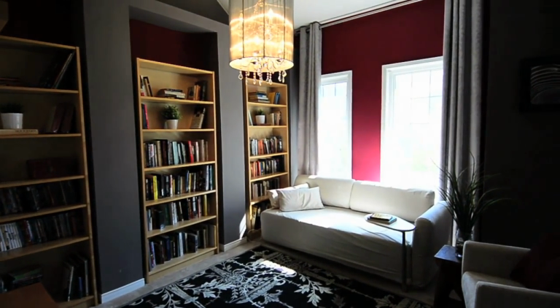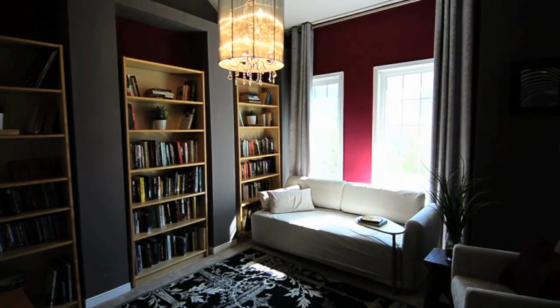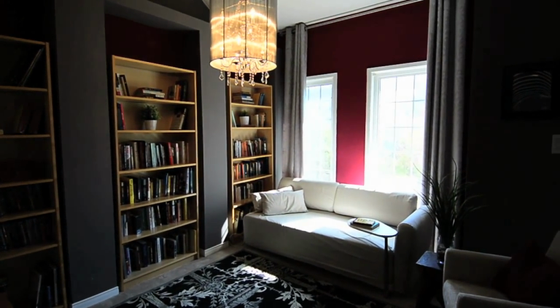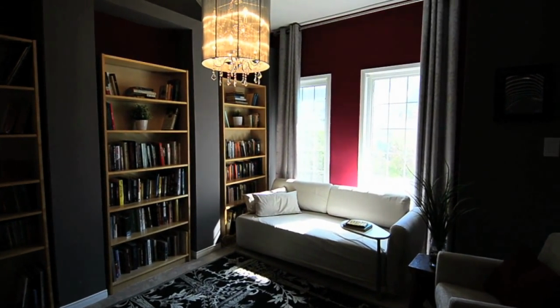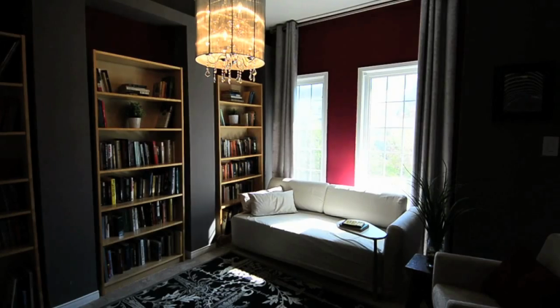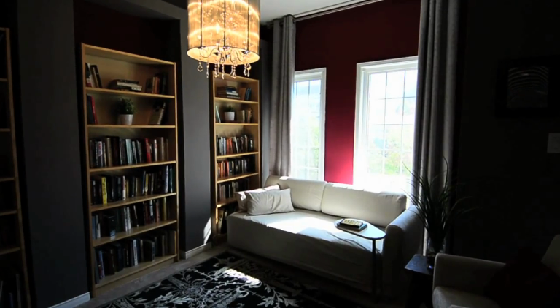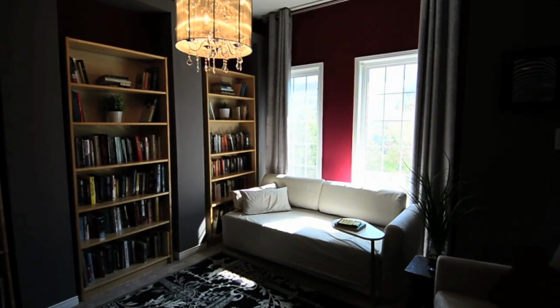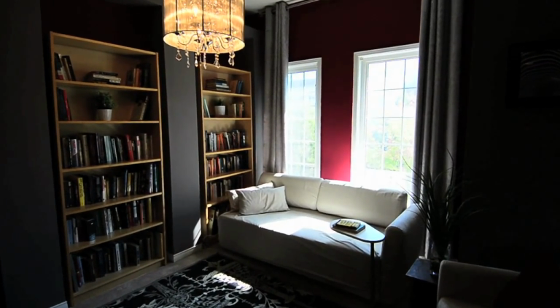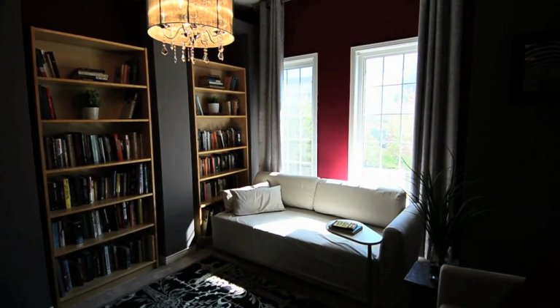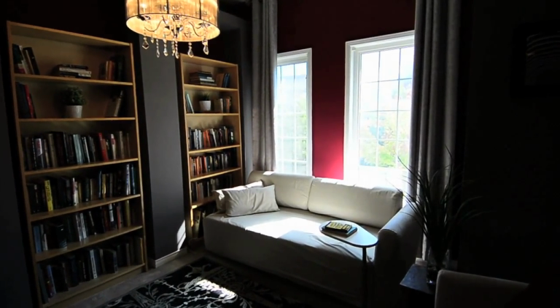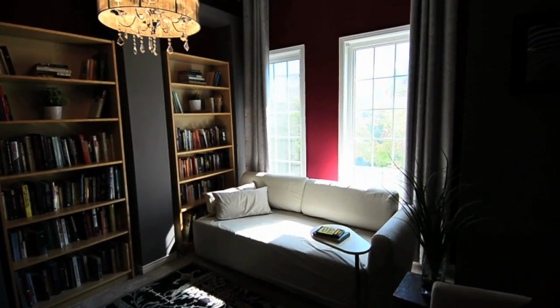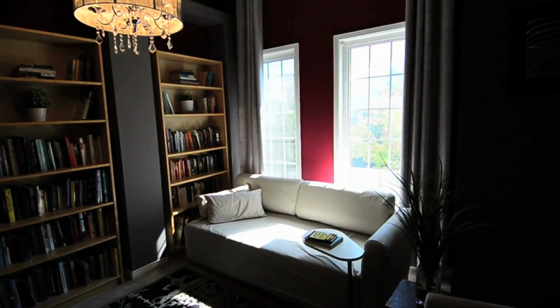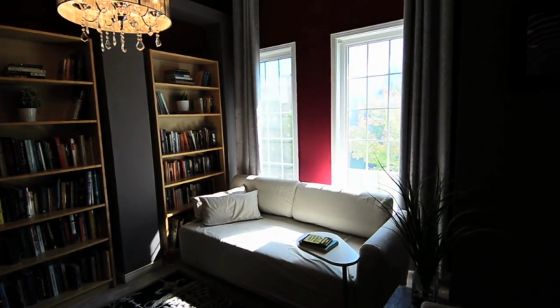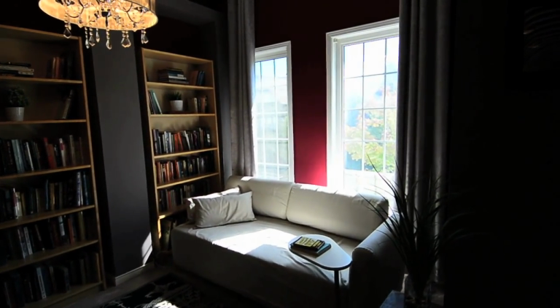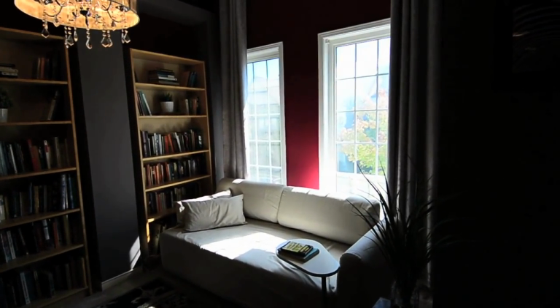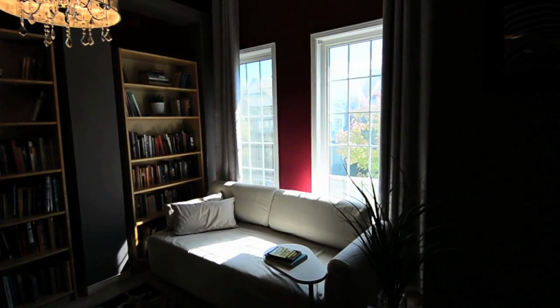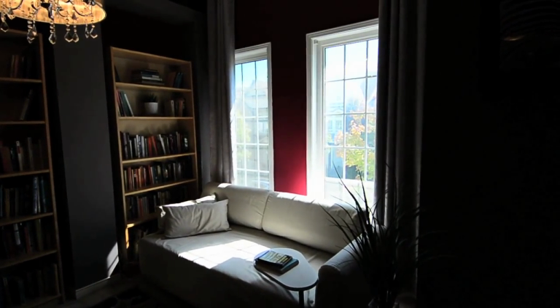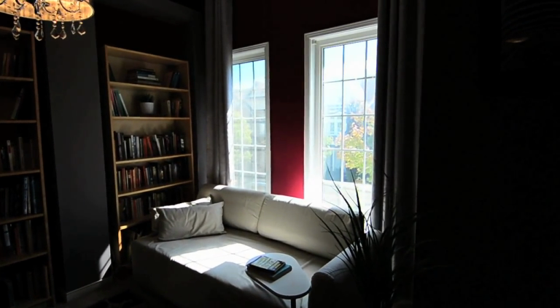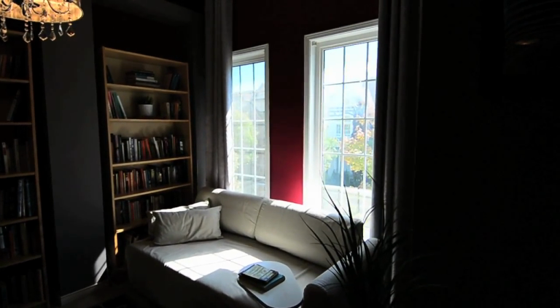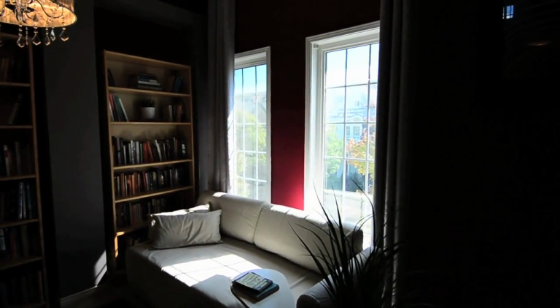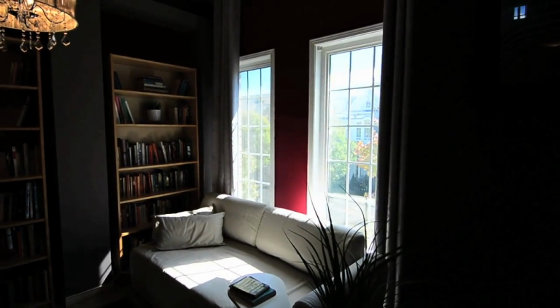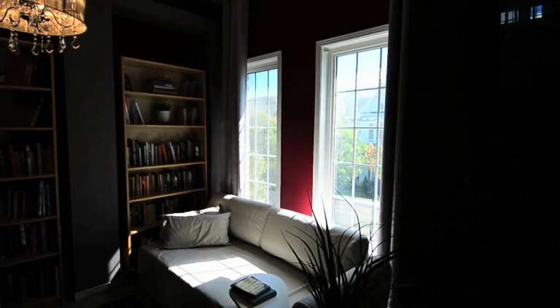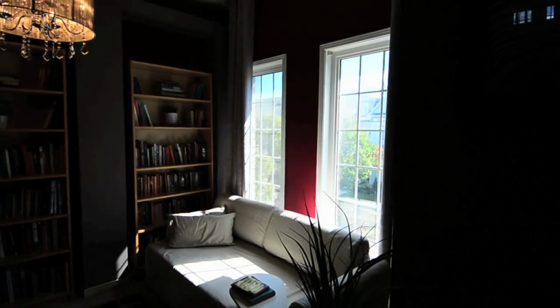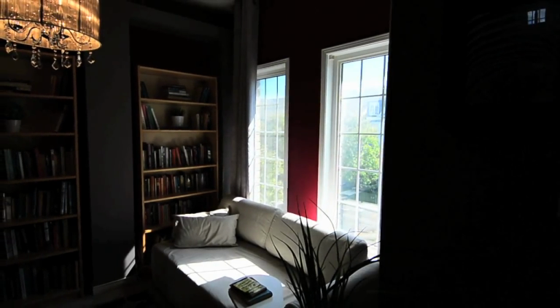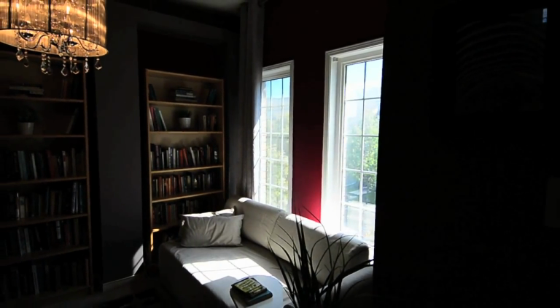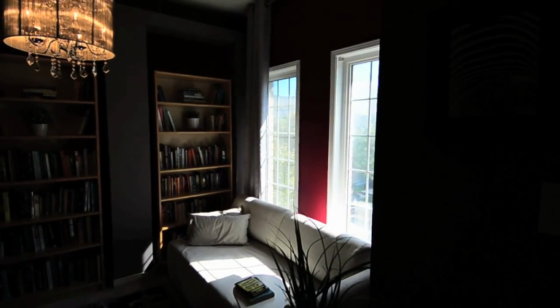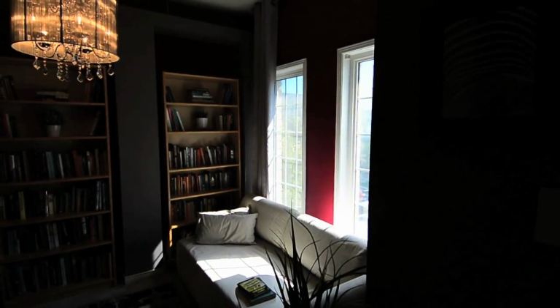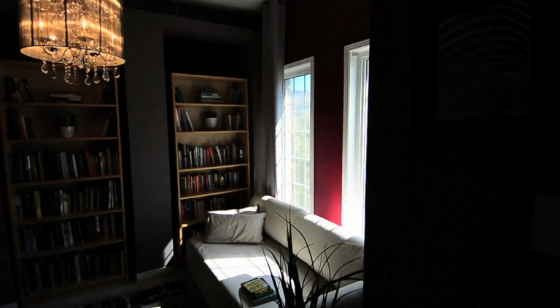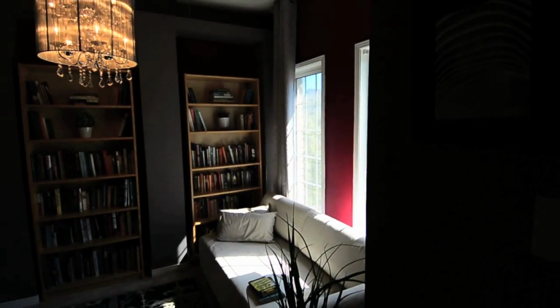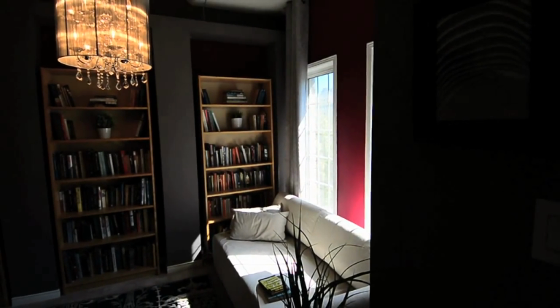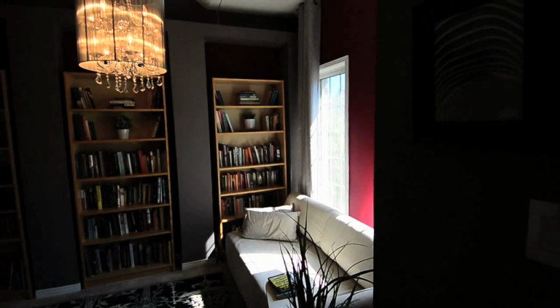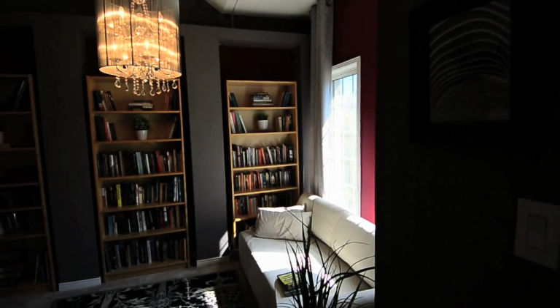A walk-out from the media room opens onto a private deck overlooking the front yard and tree-lined street, and a gorgeous chandelier adds ambient evening lighting to the room.